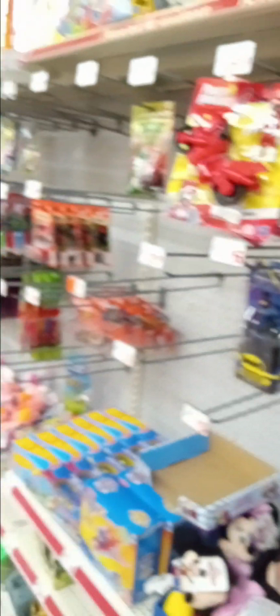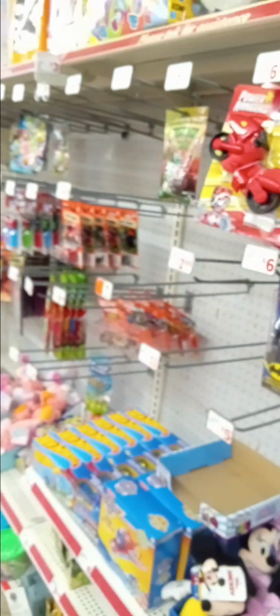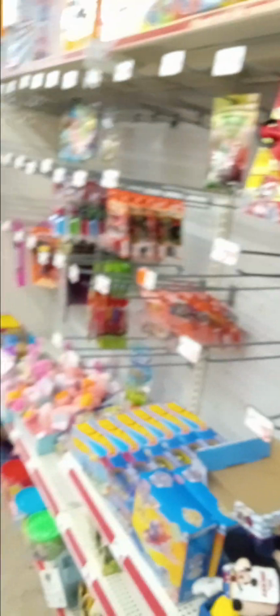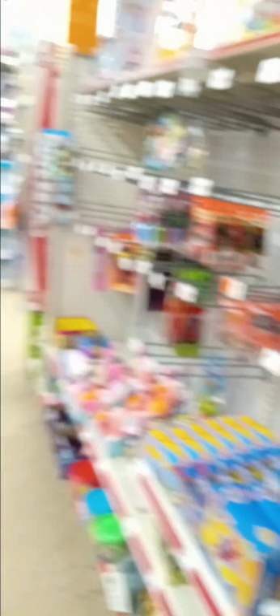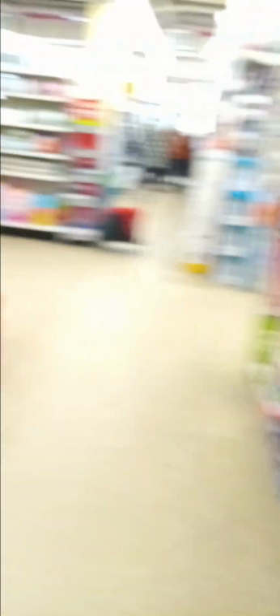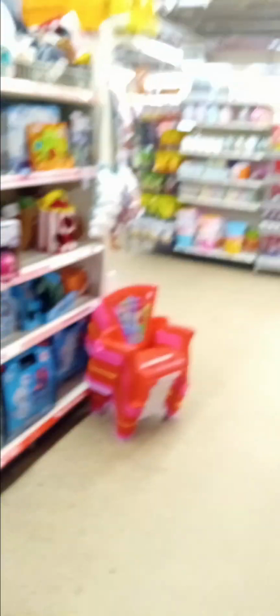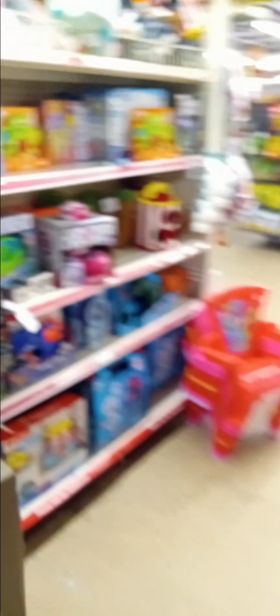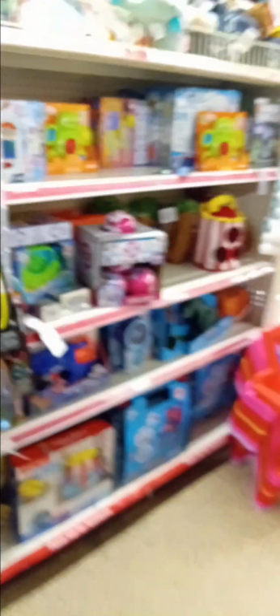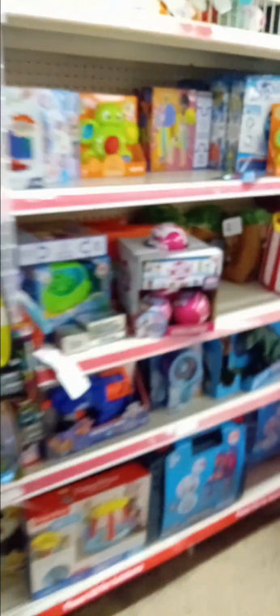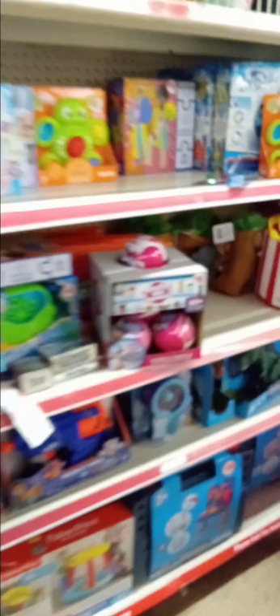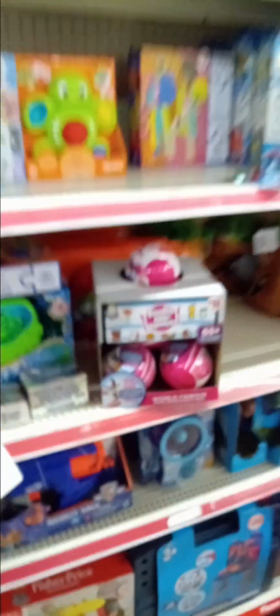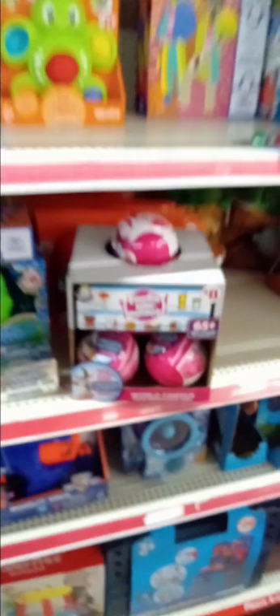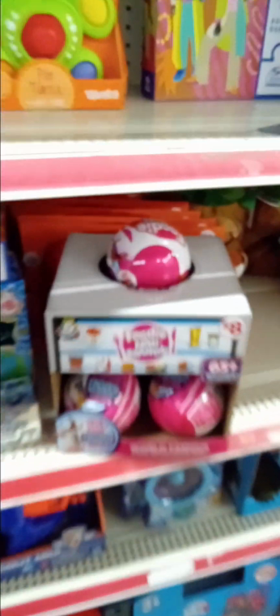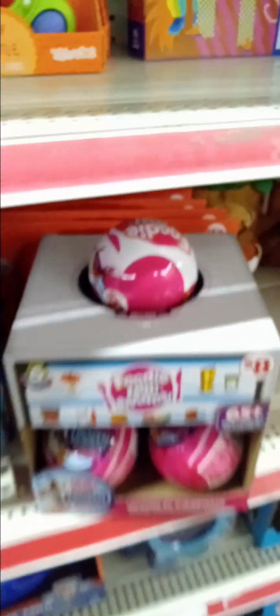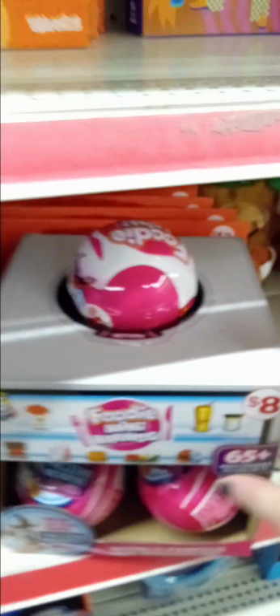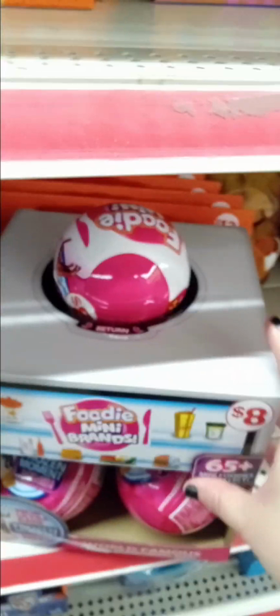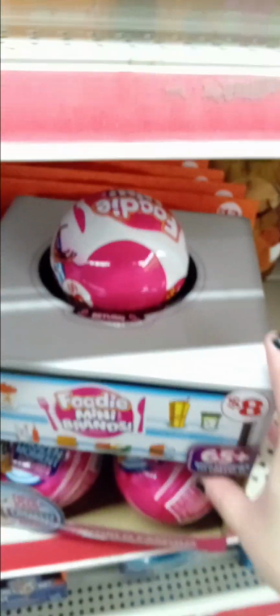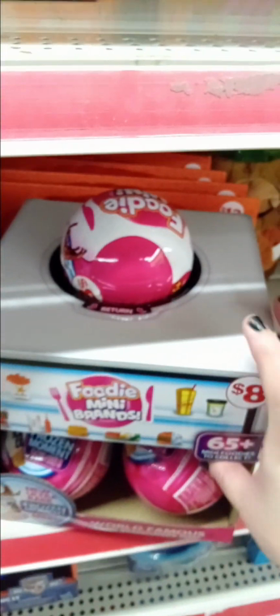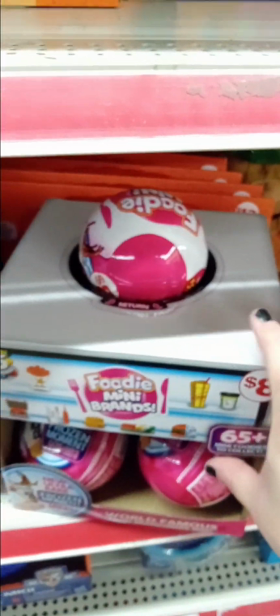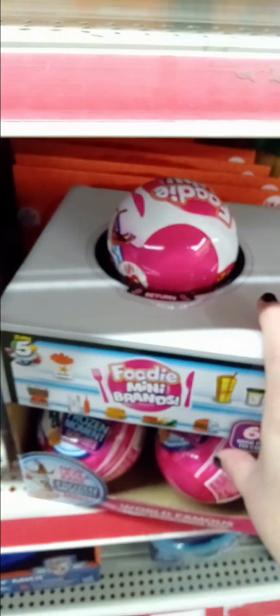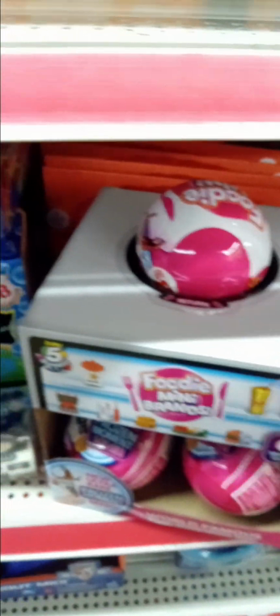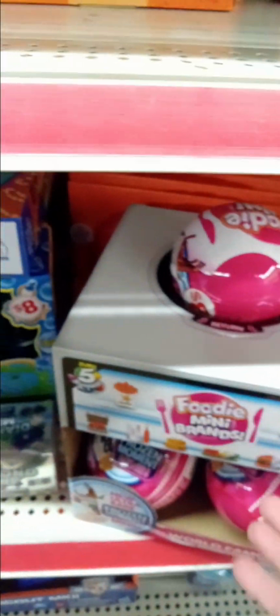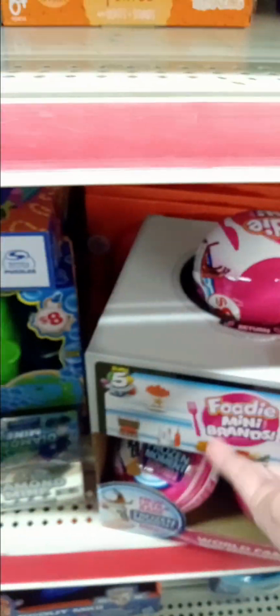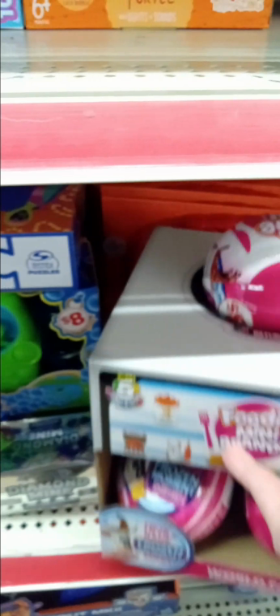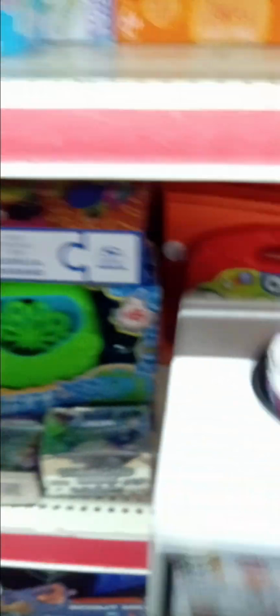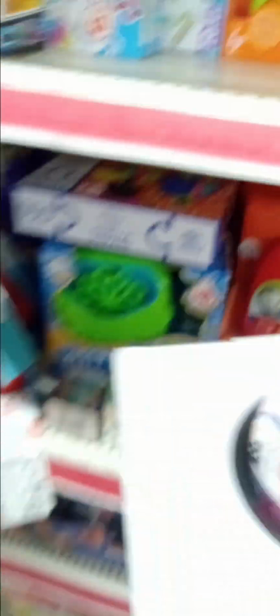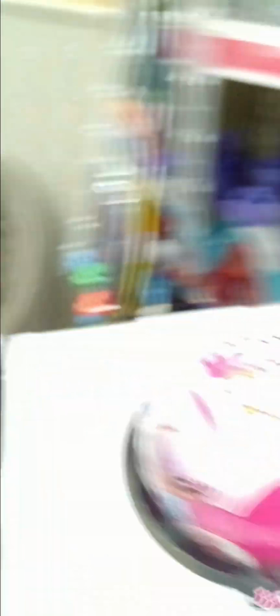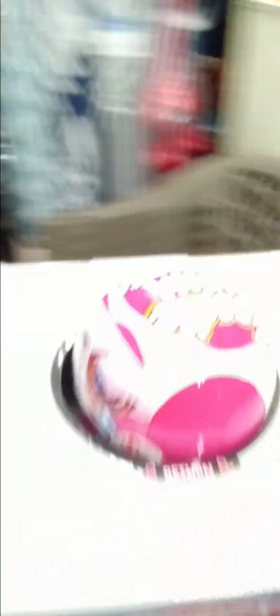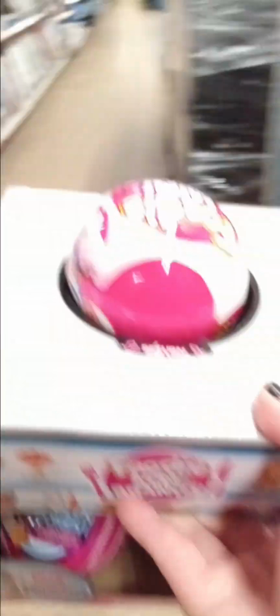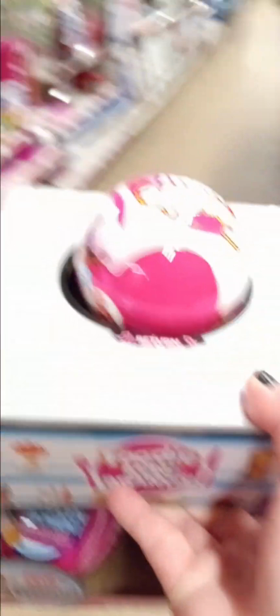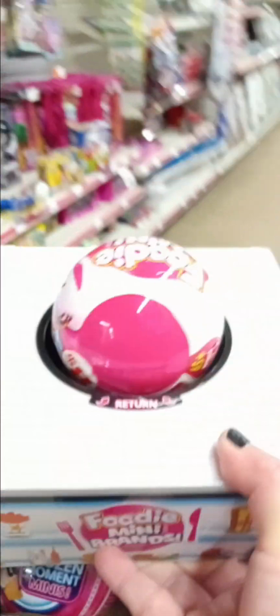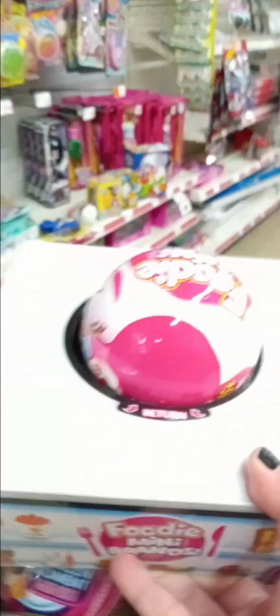I still have the hoodie mini brand. This is the one I bought at Family Dollar.